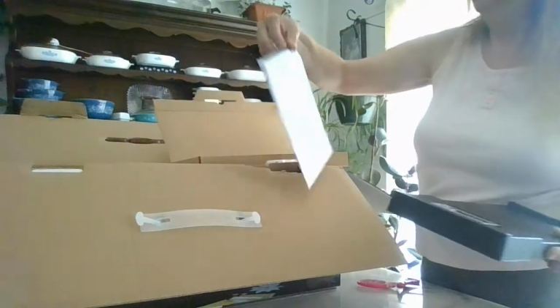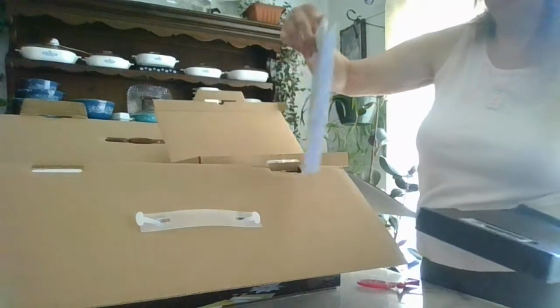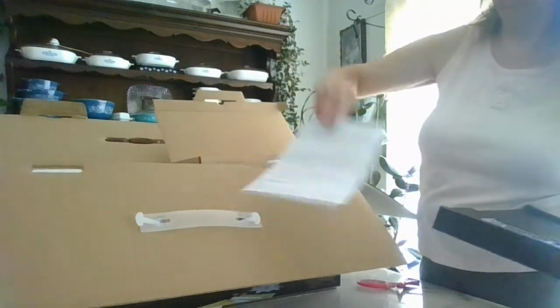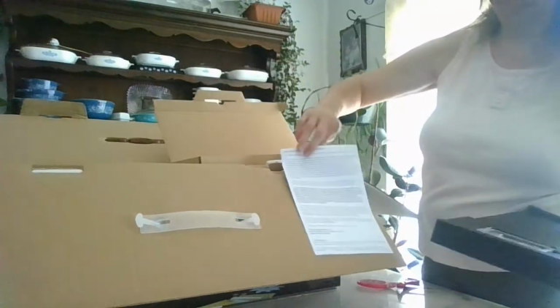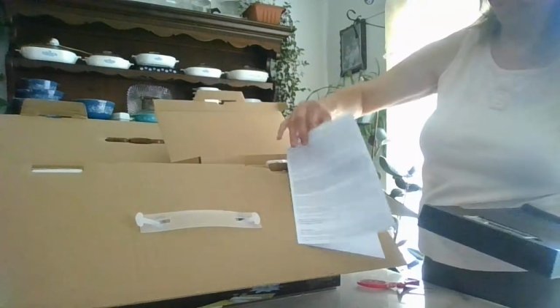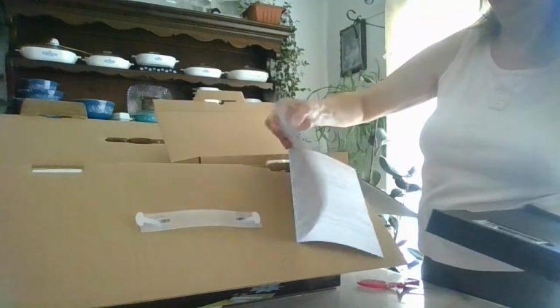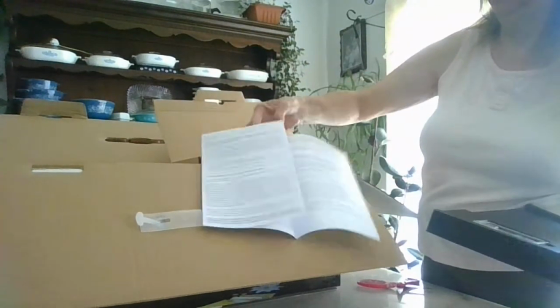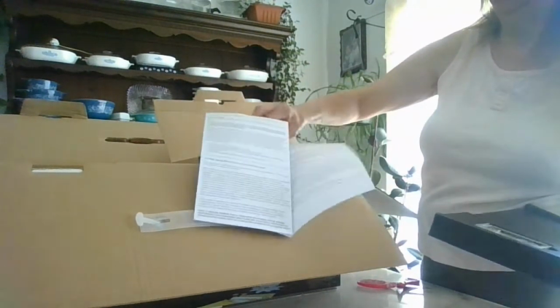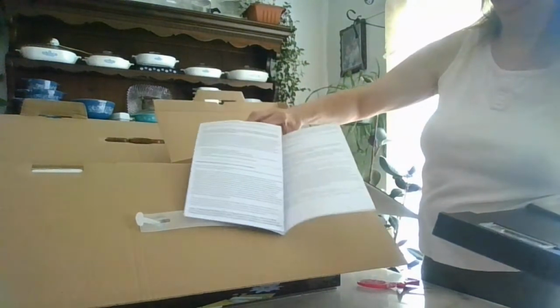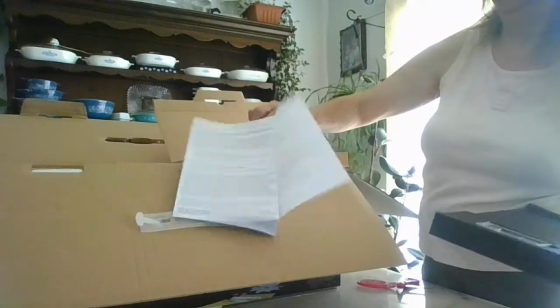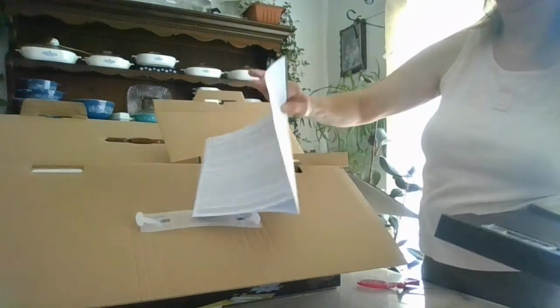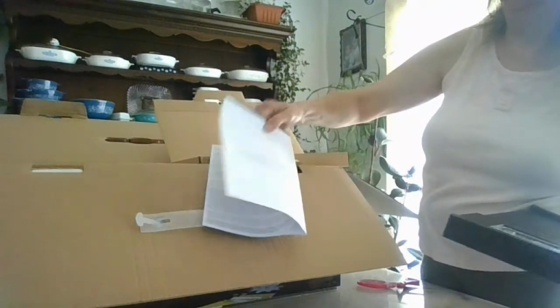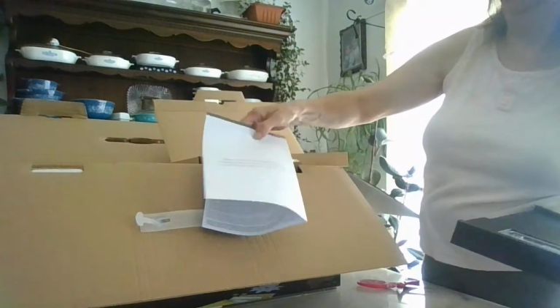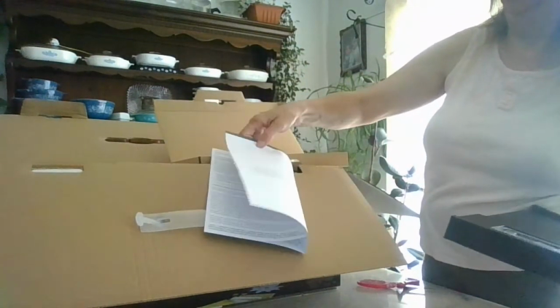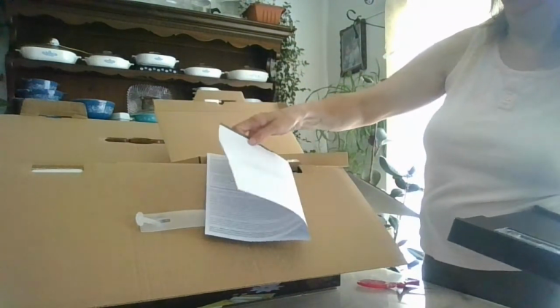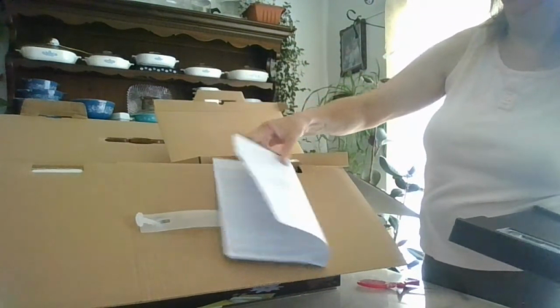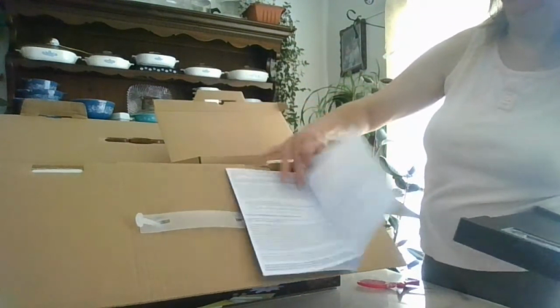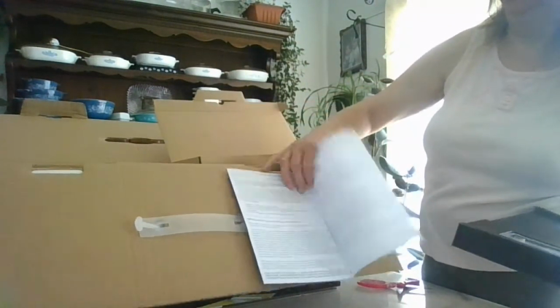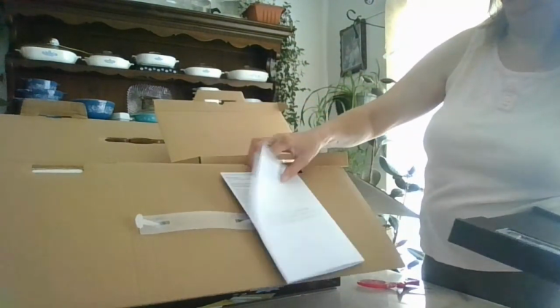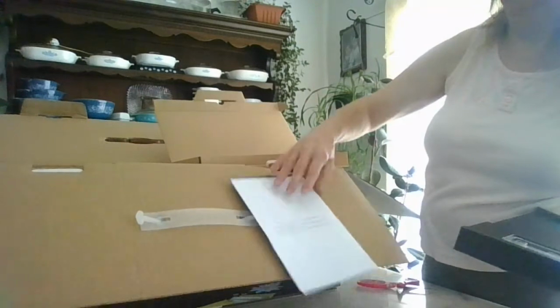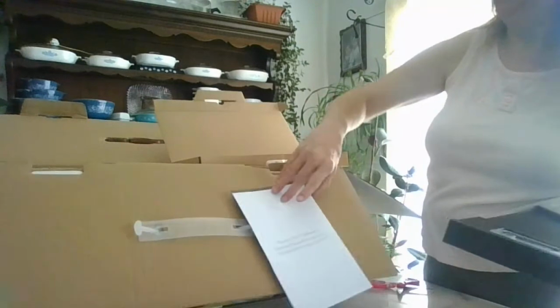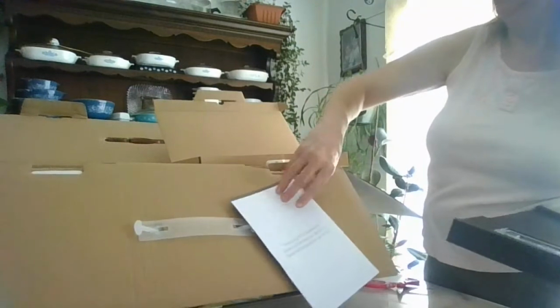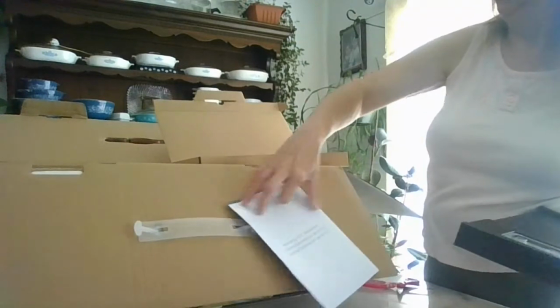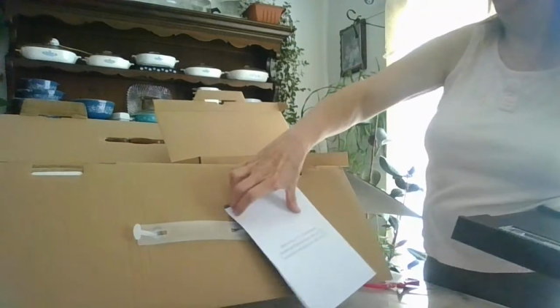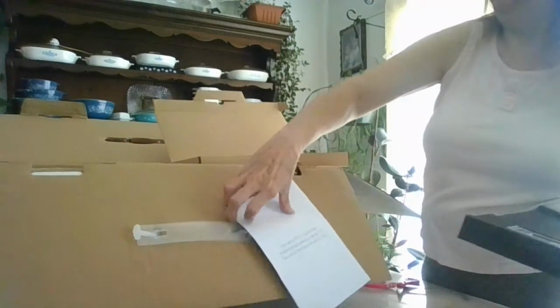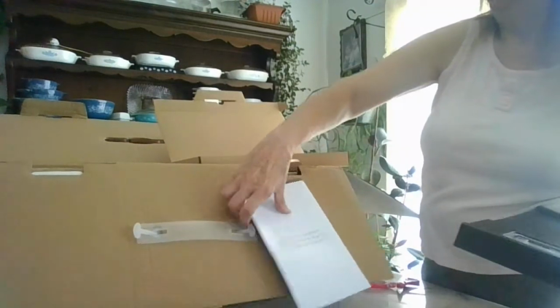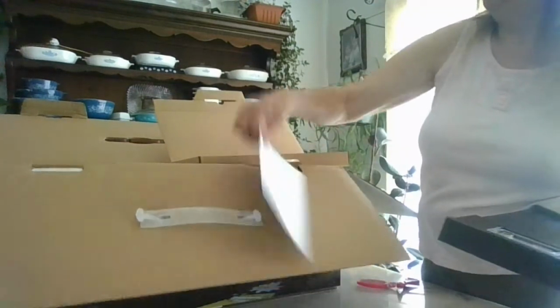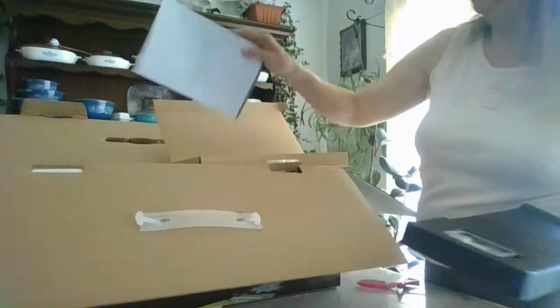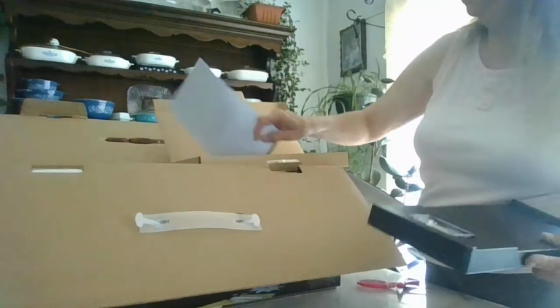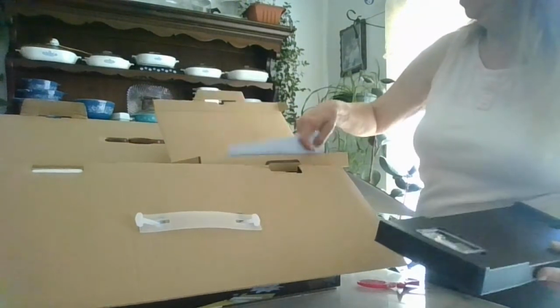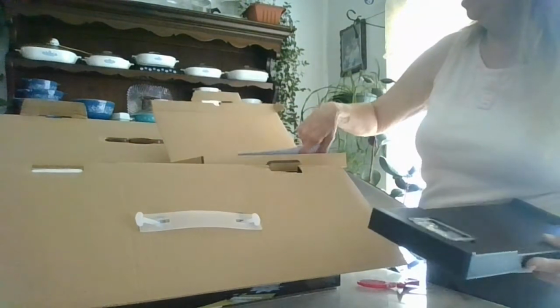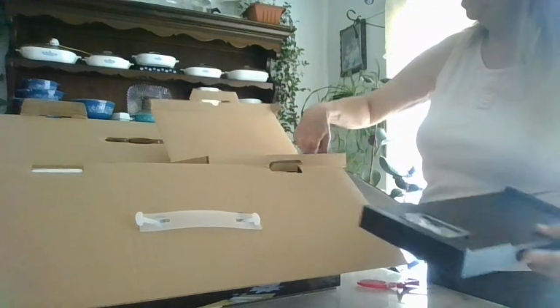Here's the warranty card. And that's all that's in the accessories box.